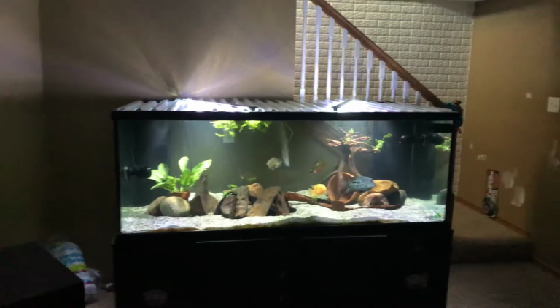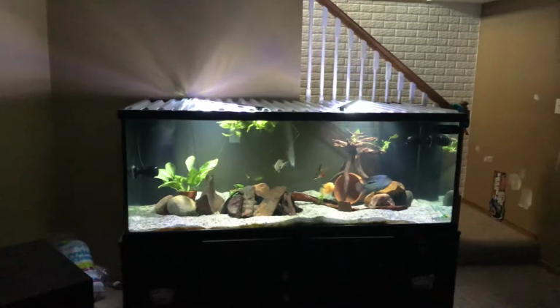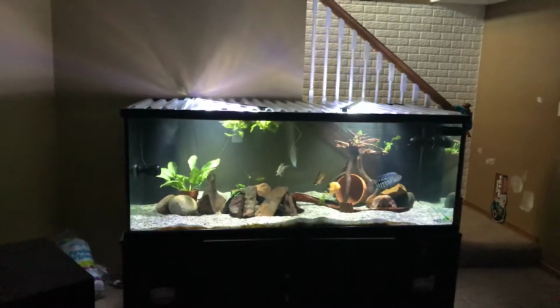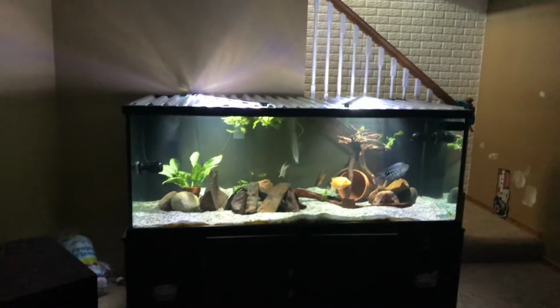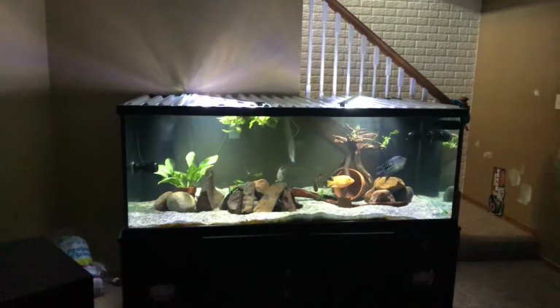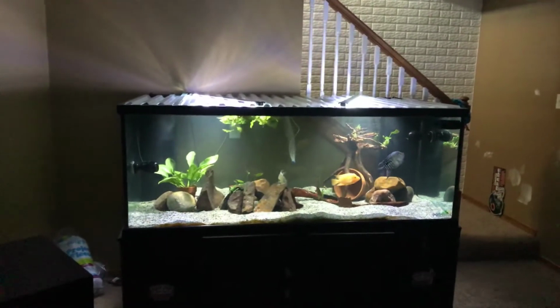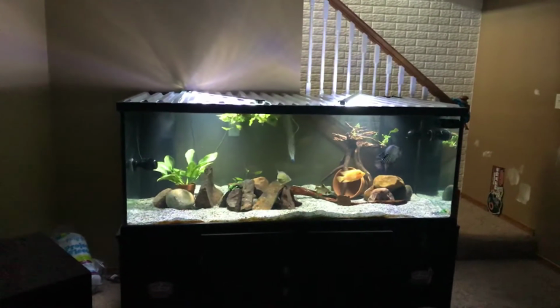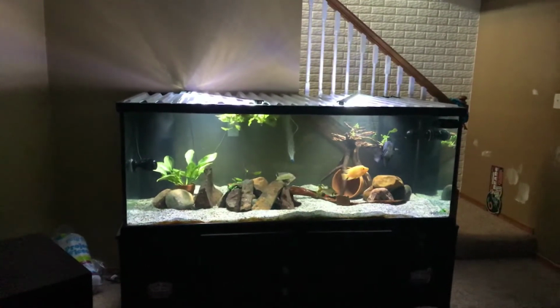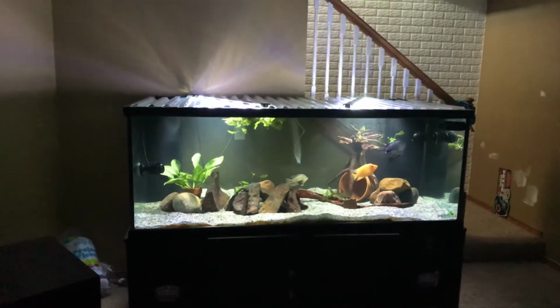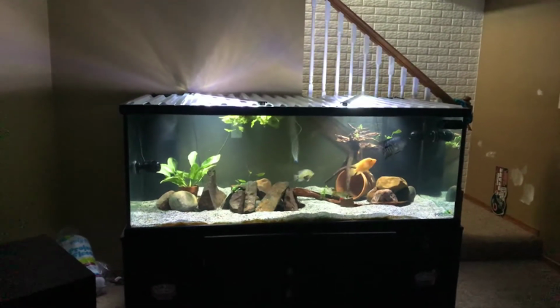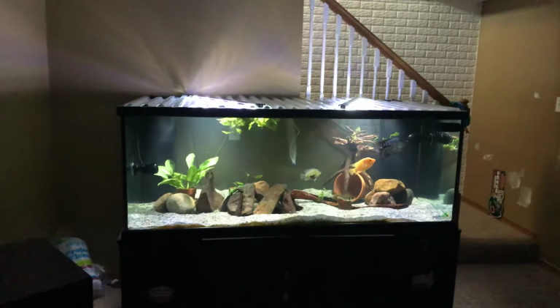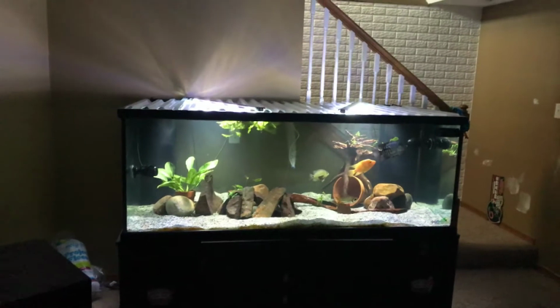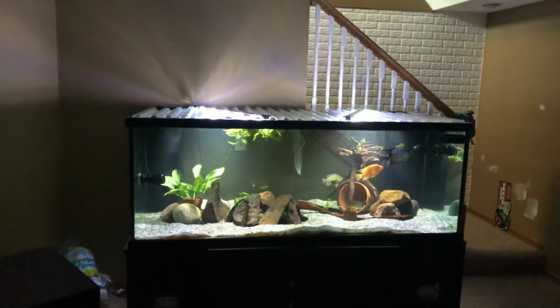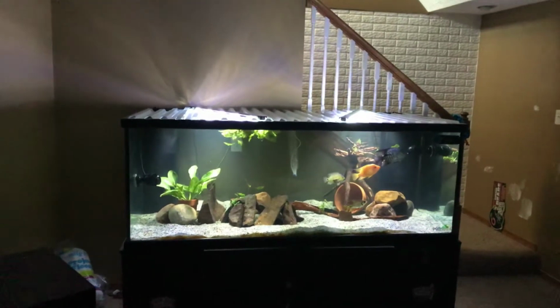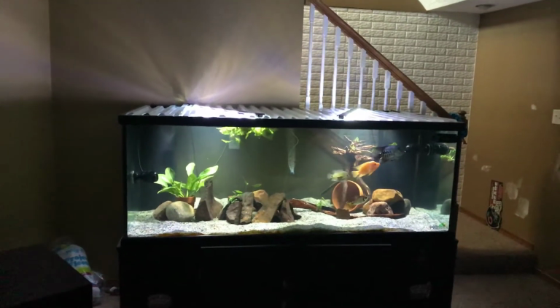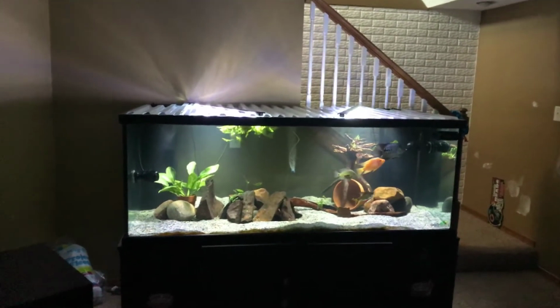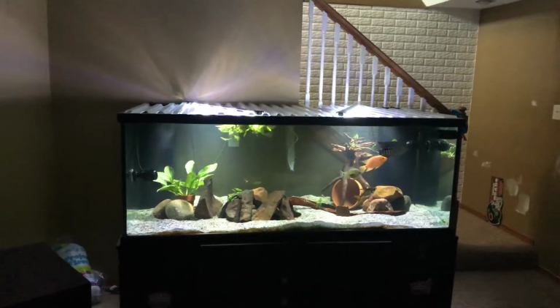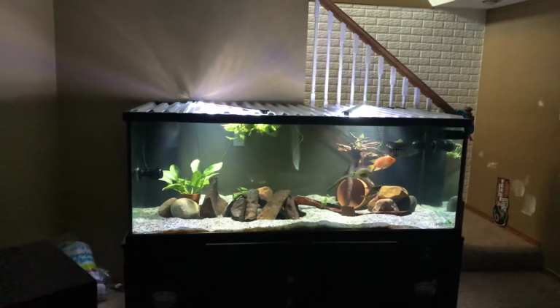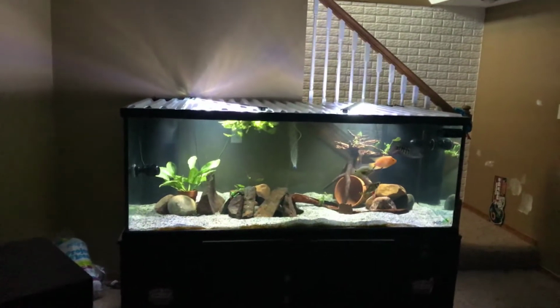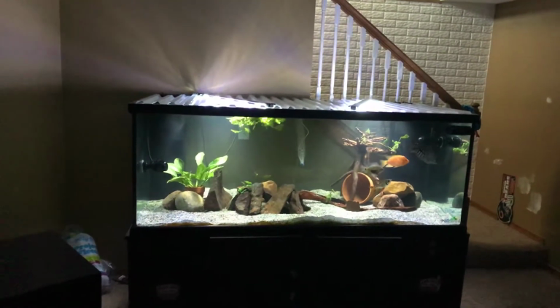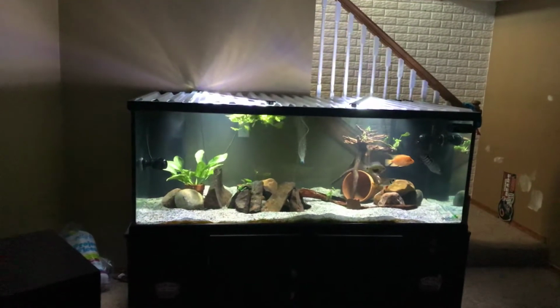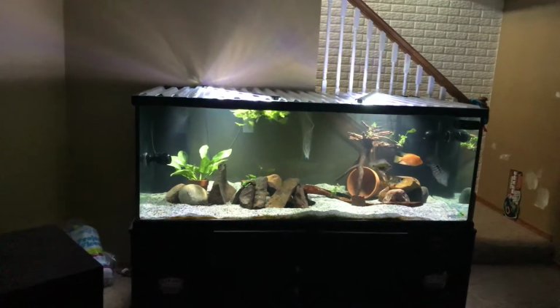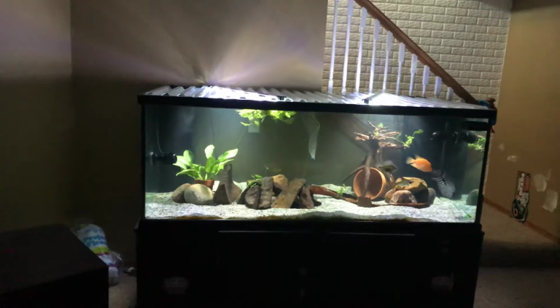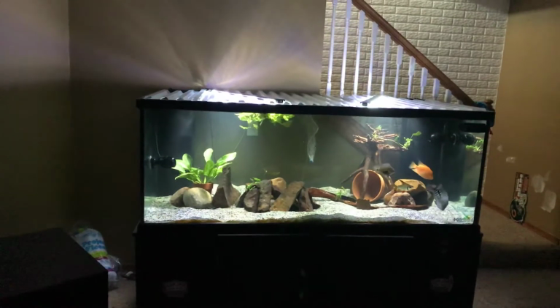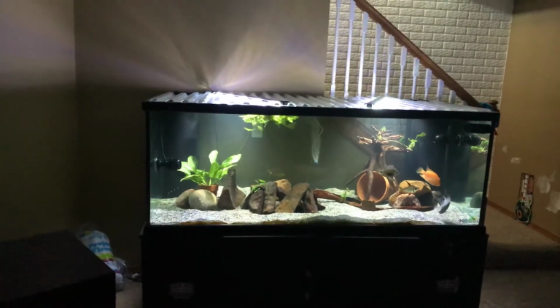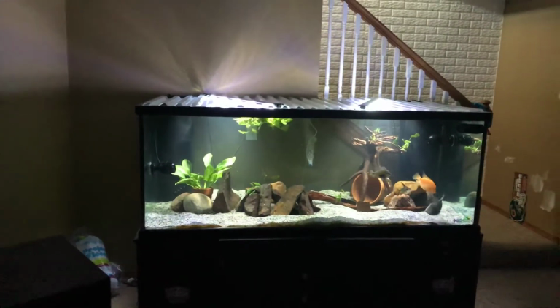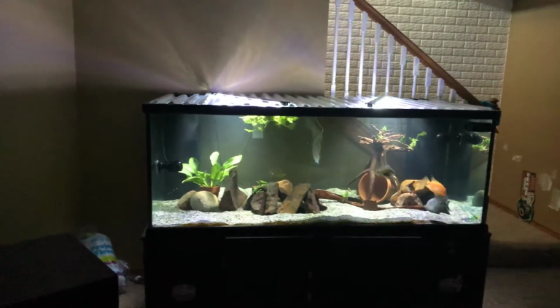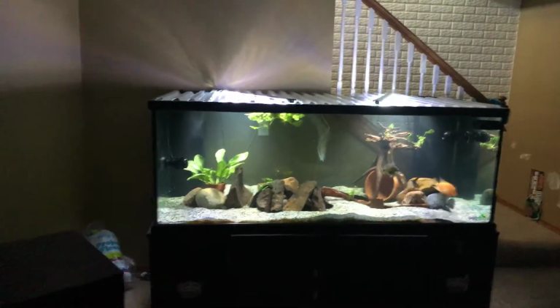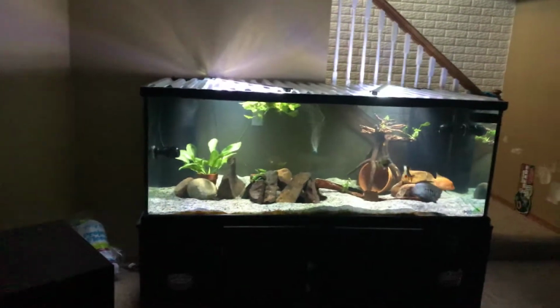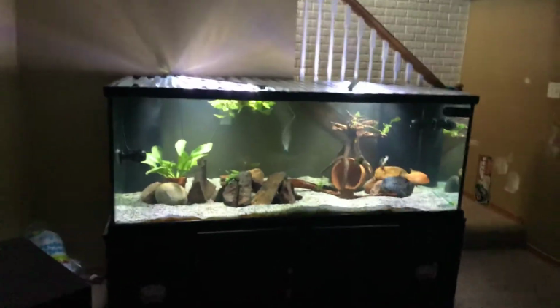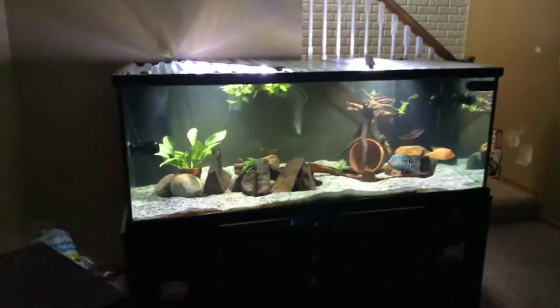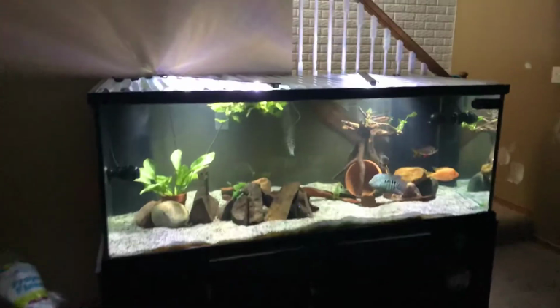Well hello YouTube, fish dad Chad H back with another video. The 300 is freshly had a water change and gravel vac, so let's get a closer look and I'll show you guys how clean it's starting to look.